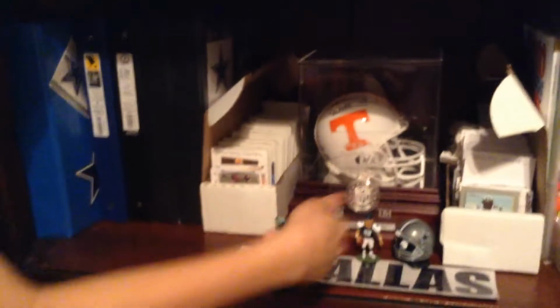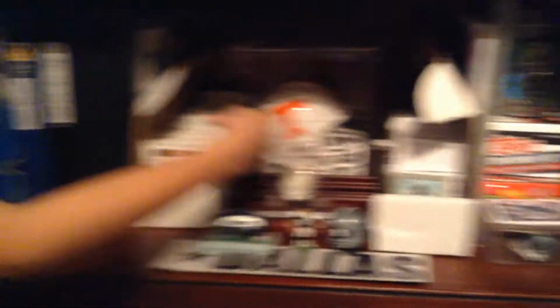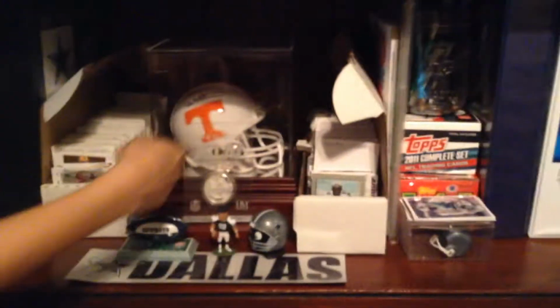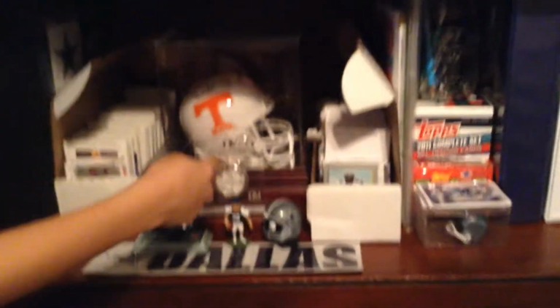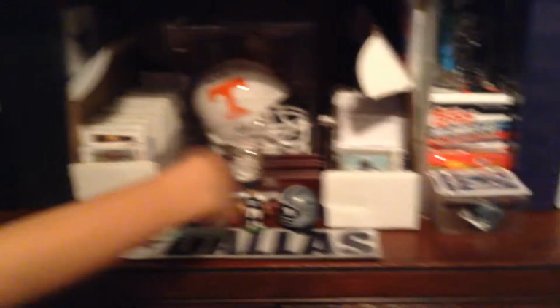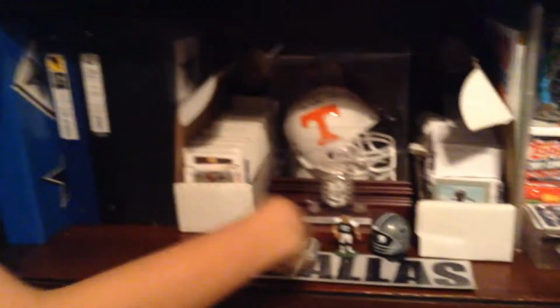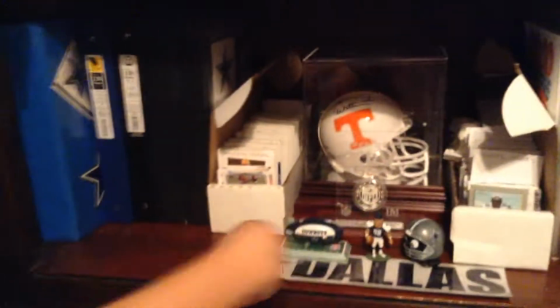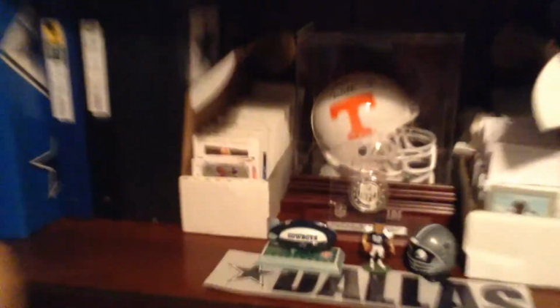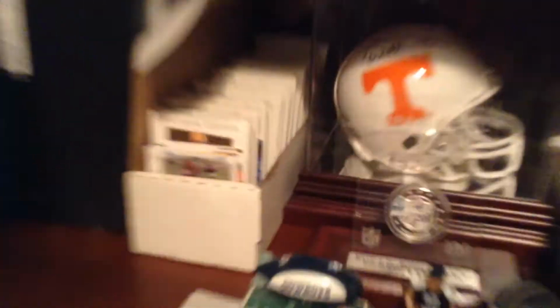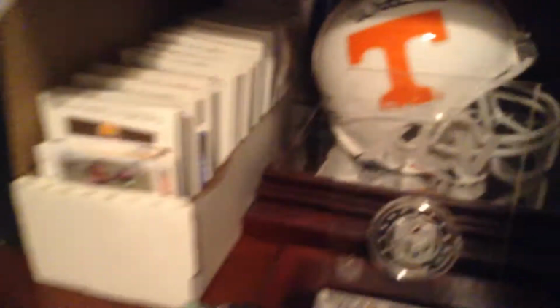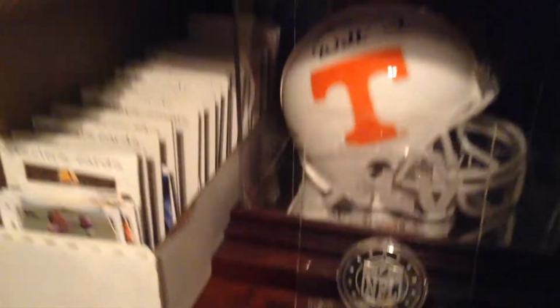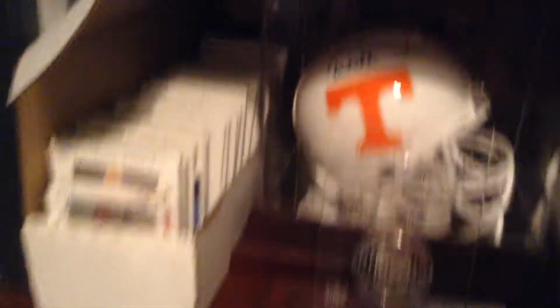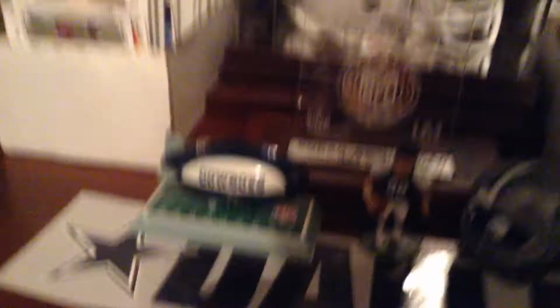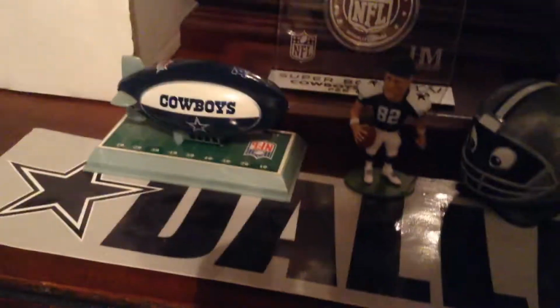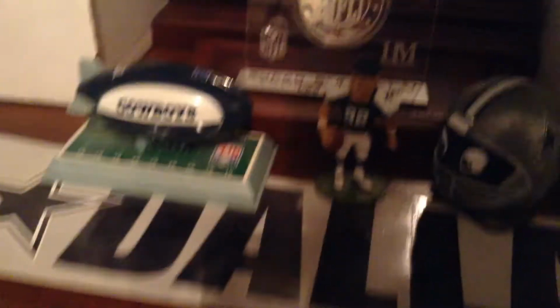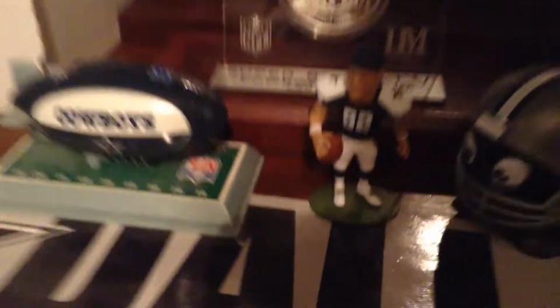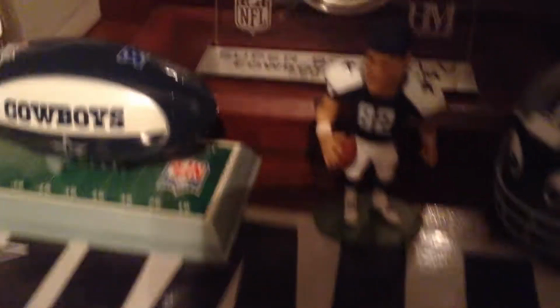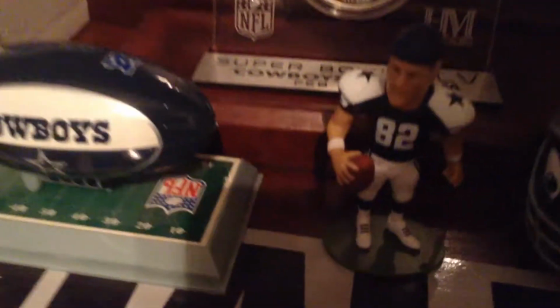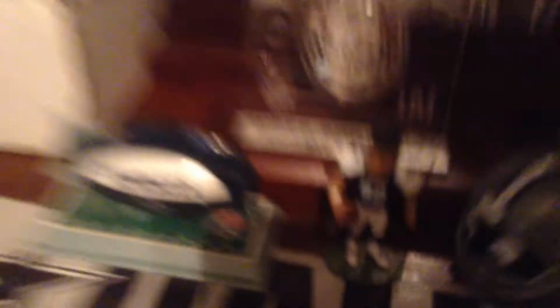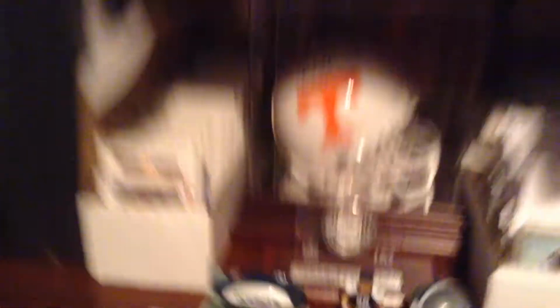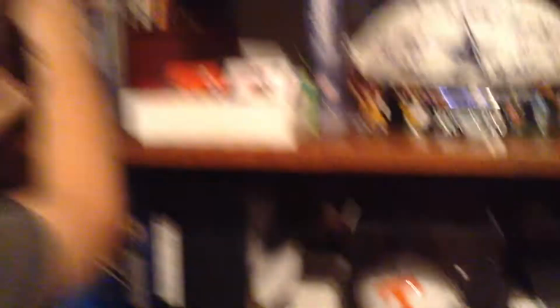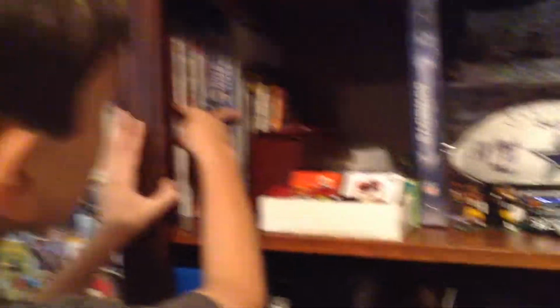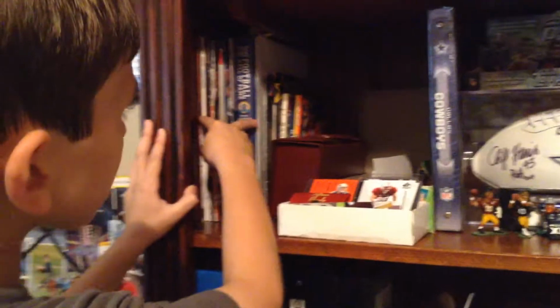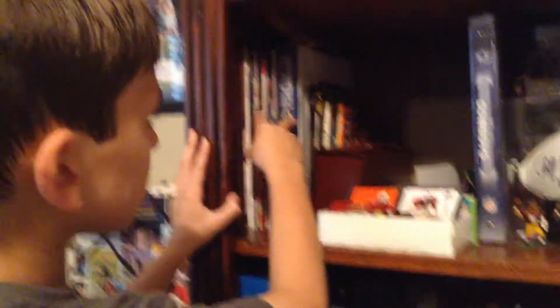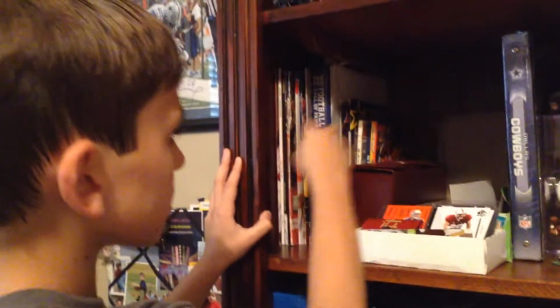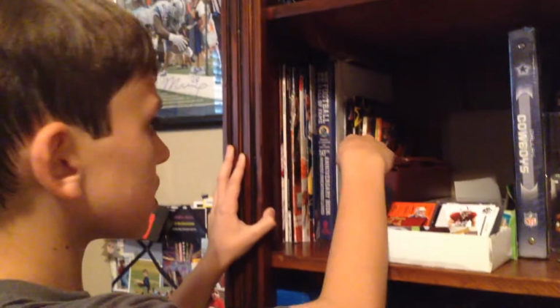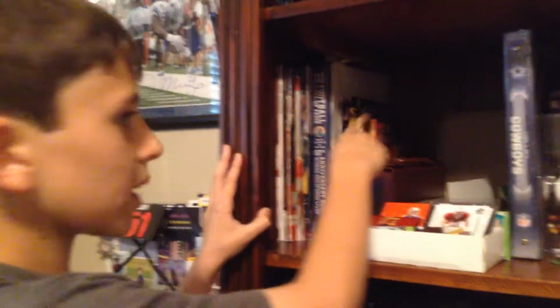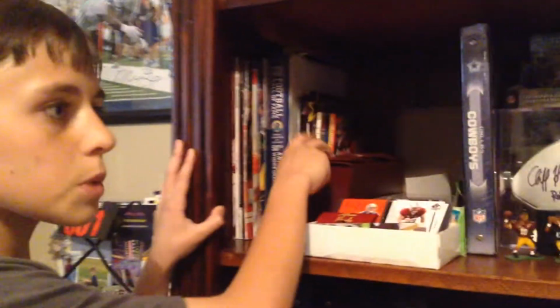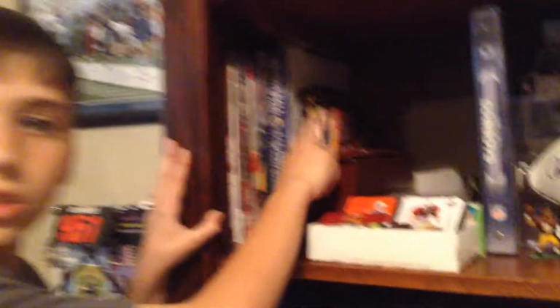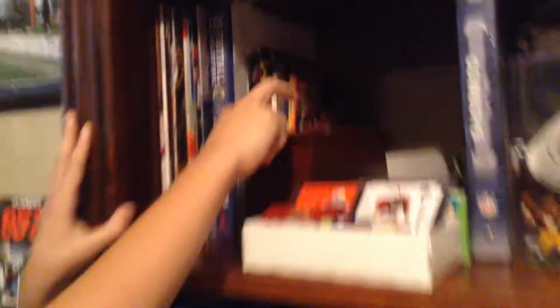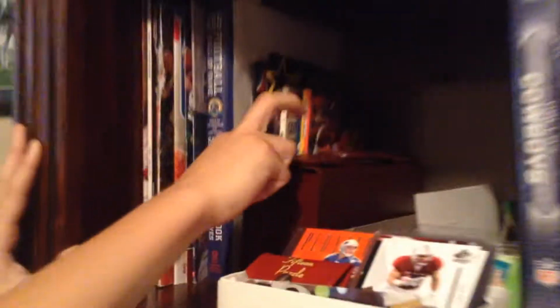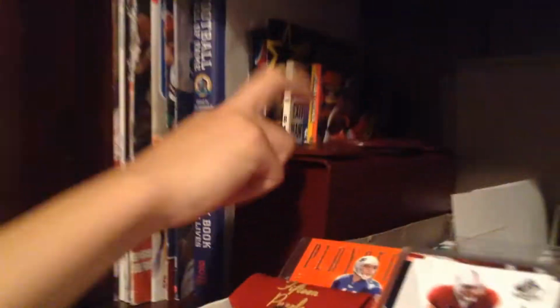I got a Jason Witten signed helmet and stuff — Jason Witten from Tennessee. And I got some football books and sports books. And this is my sports cards suitcase — mini suitcase.